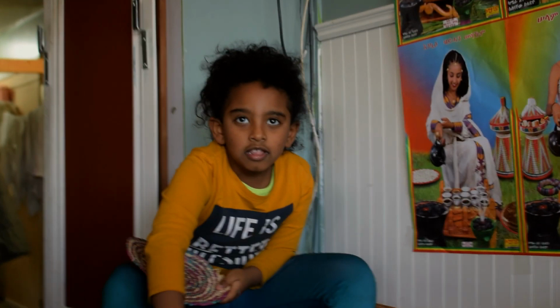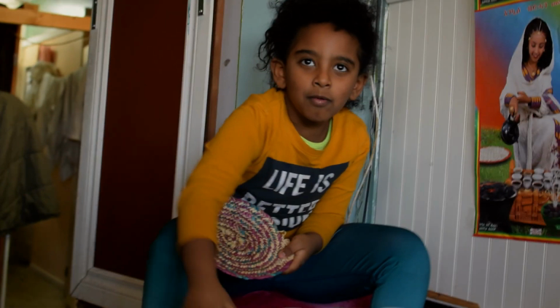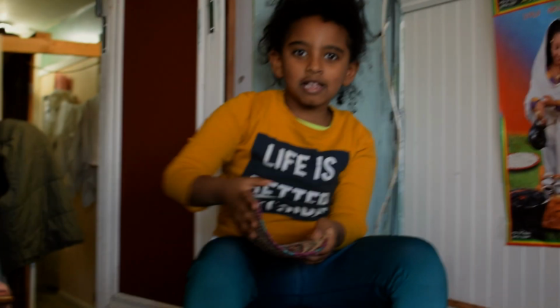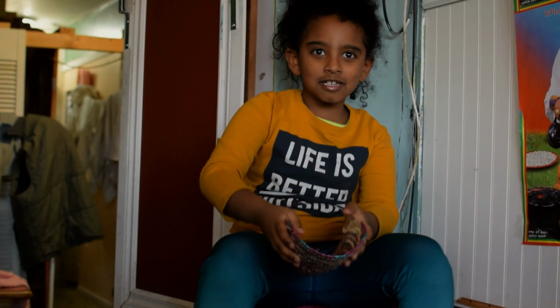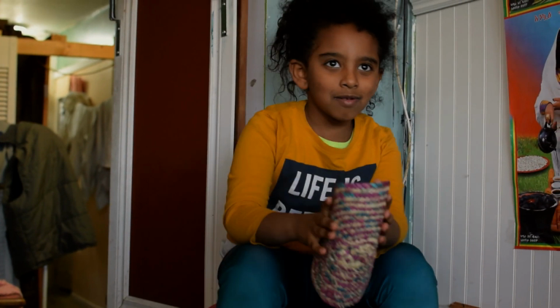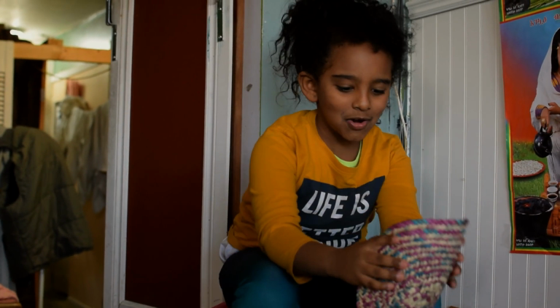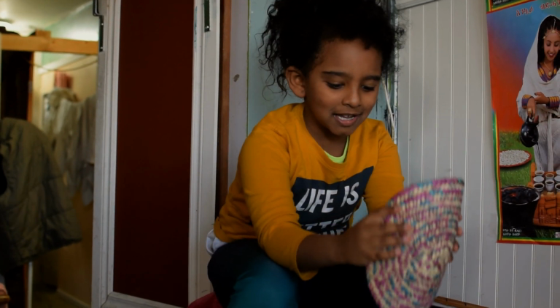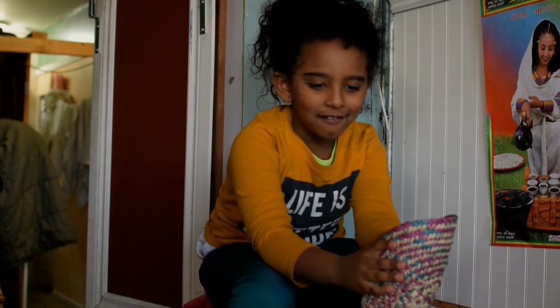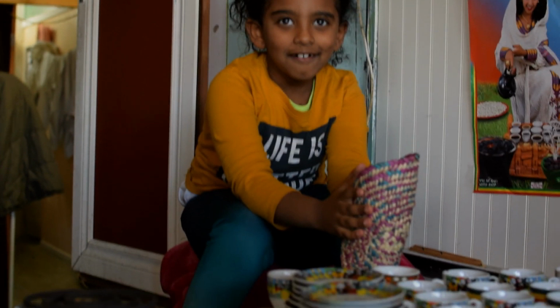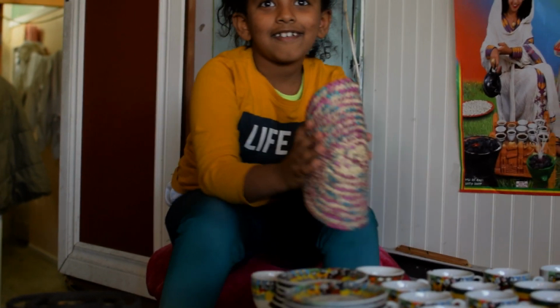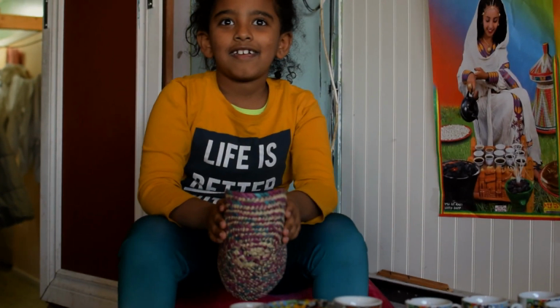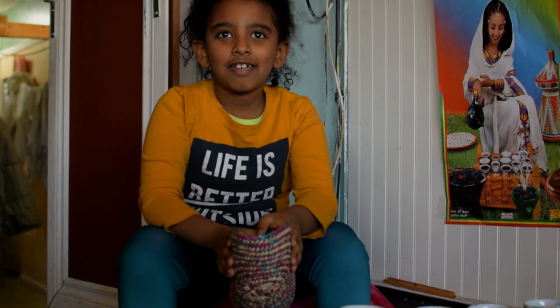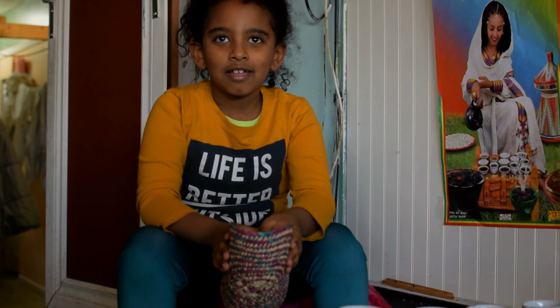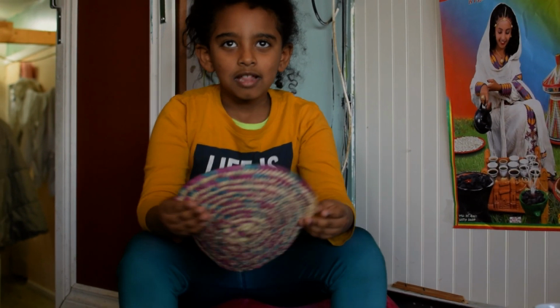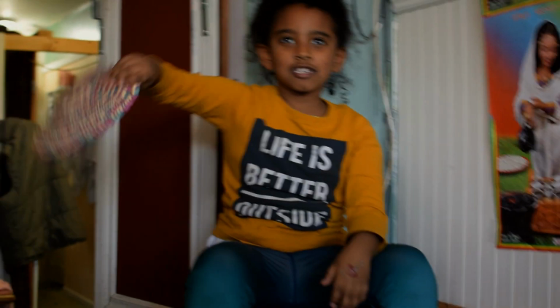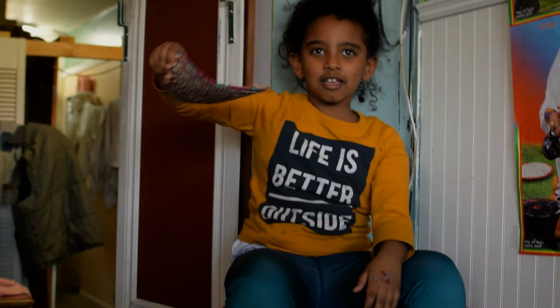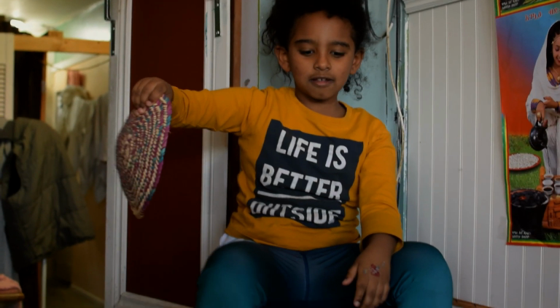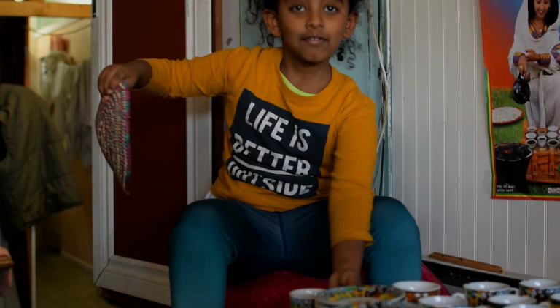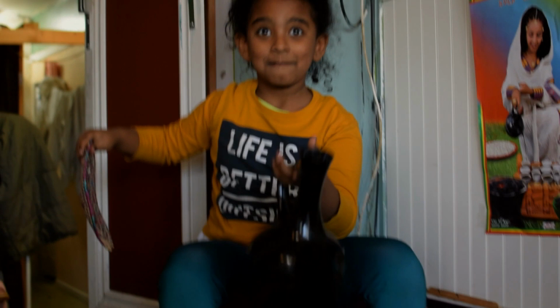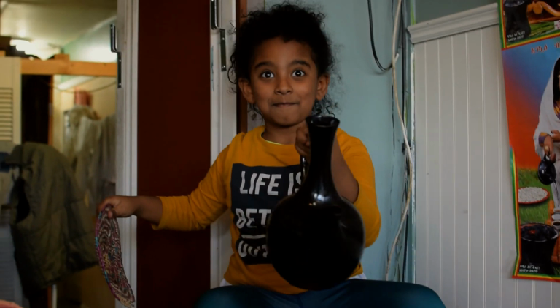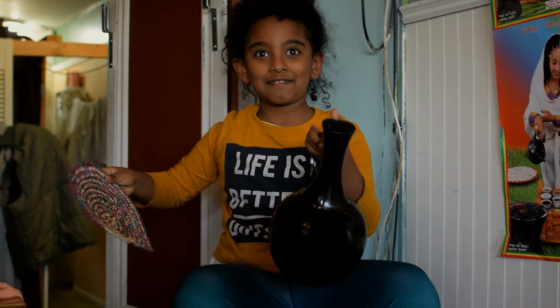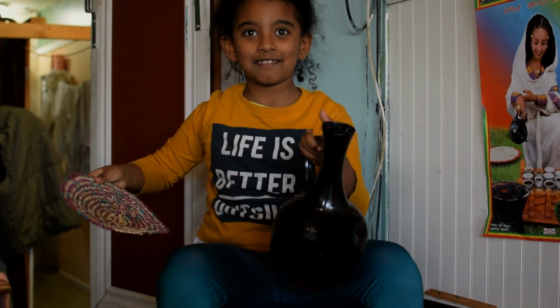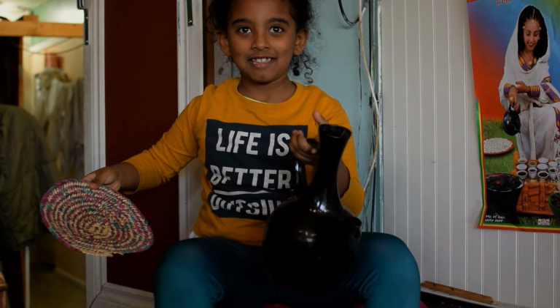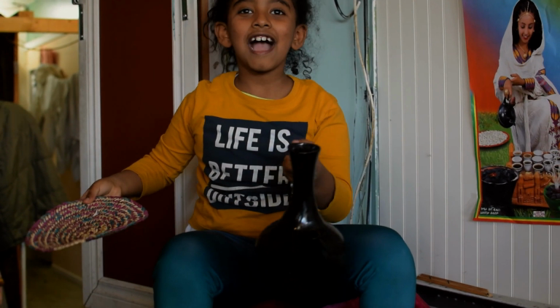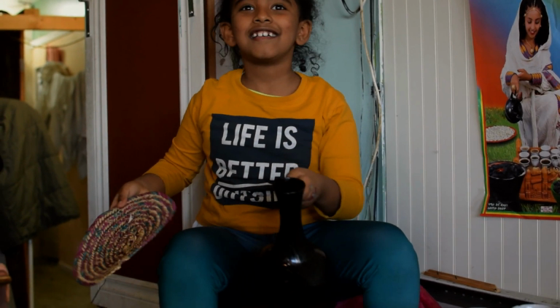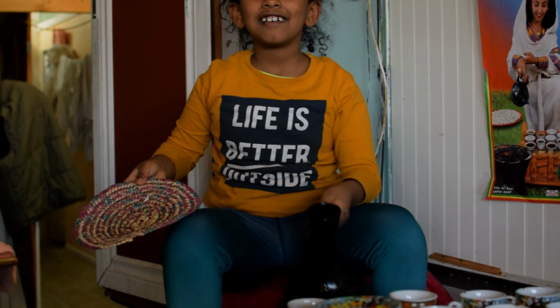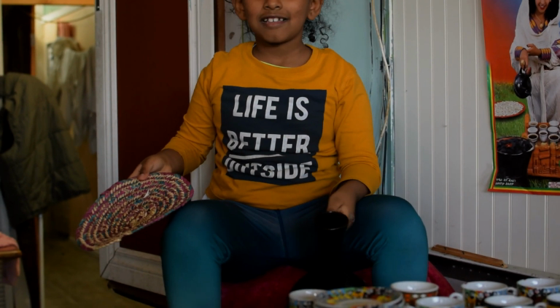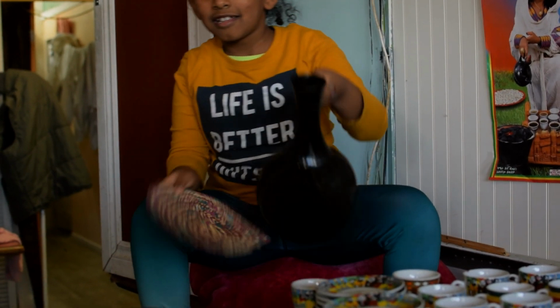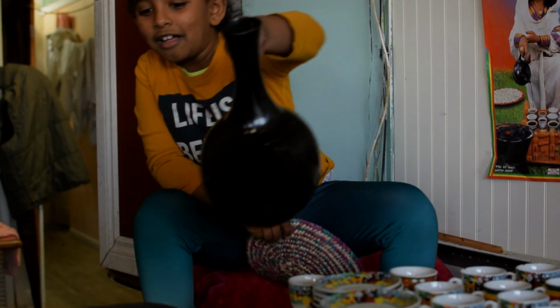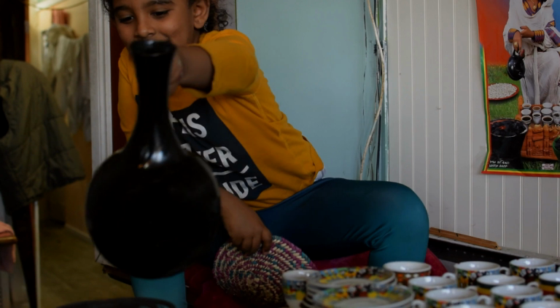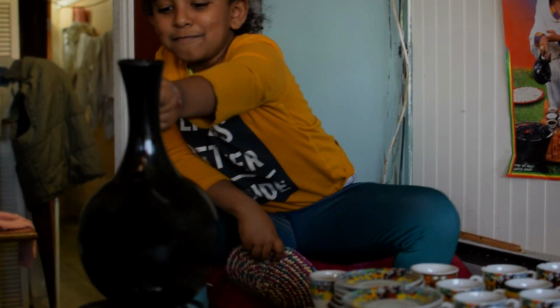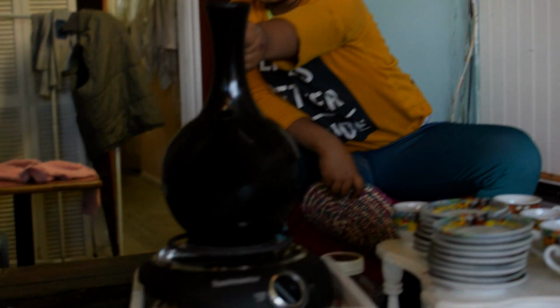Then we get the ground coffee and put it into the jebena — a traditional Ethiopian coffee pot. The coffee goes in there with hot water, and then it's put on to brew.